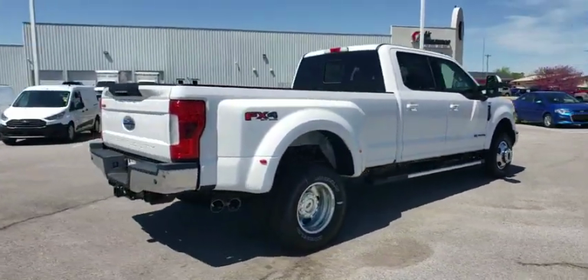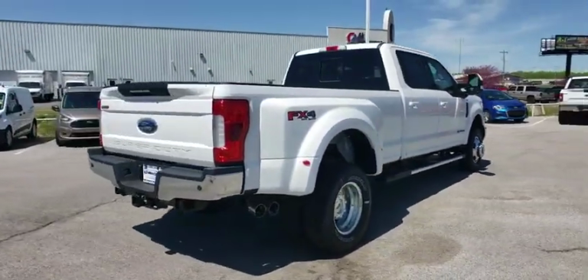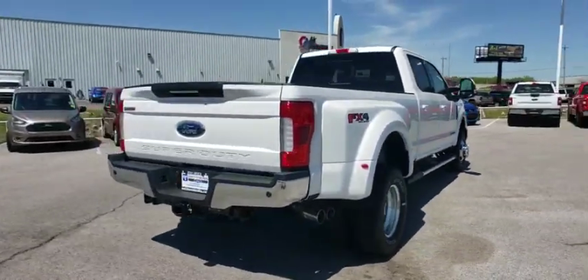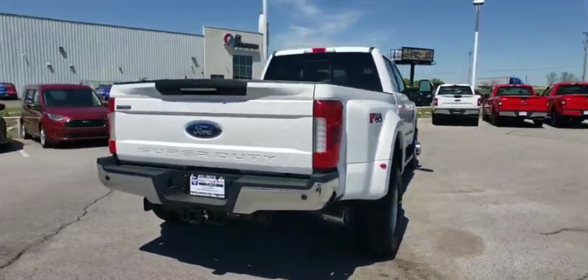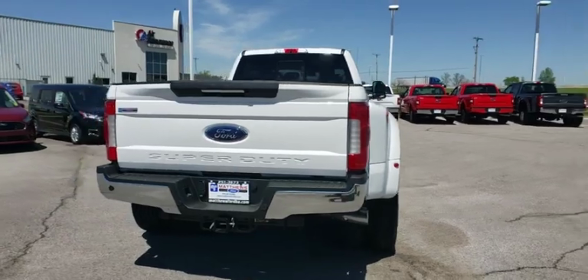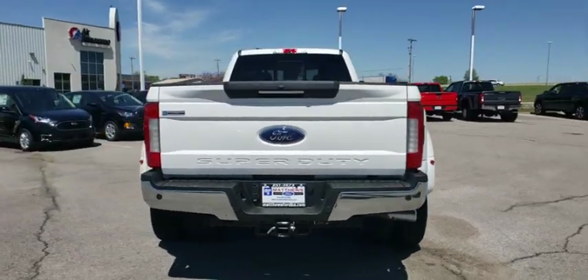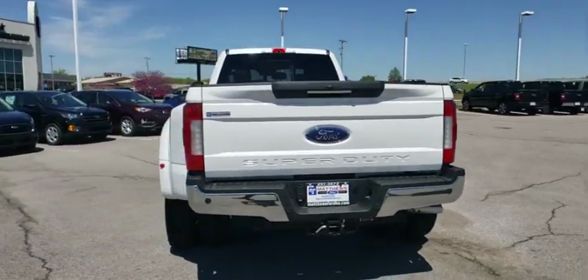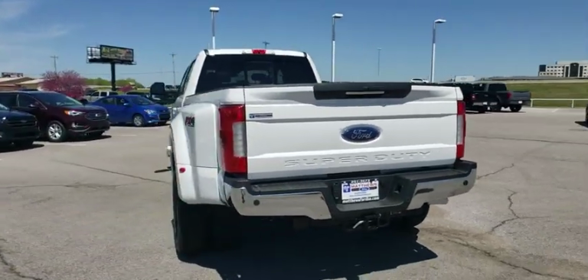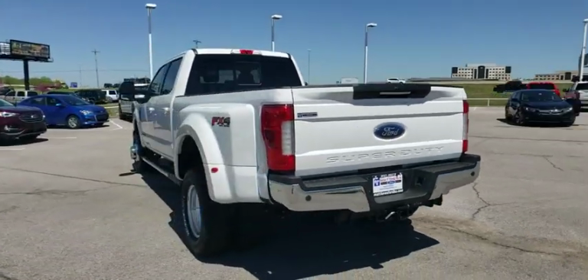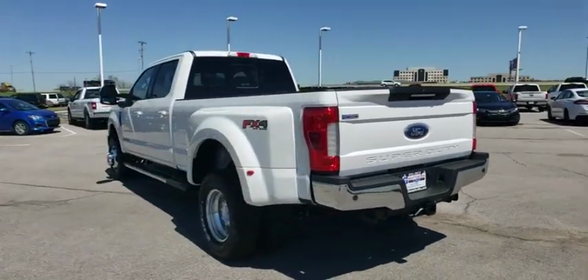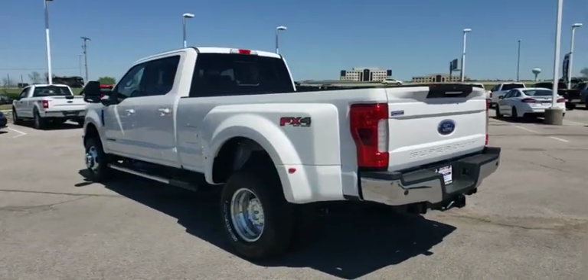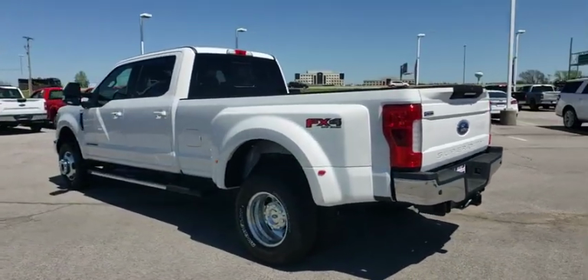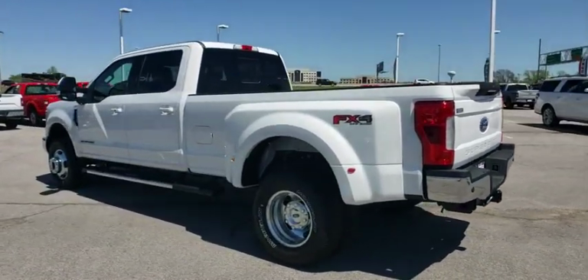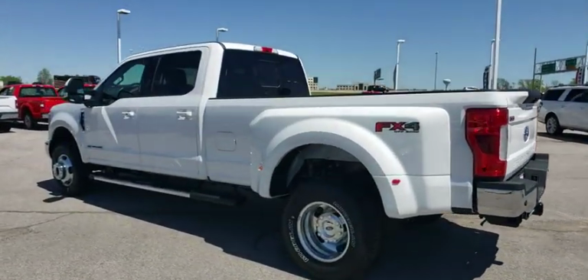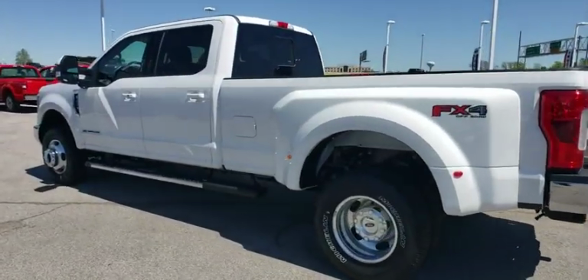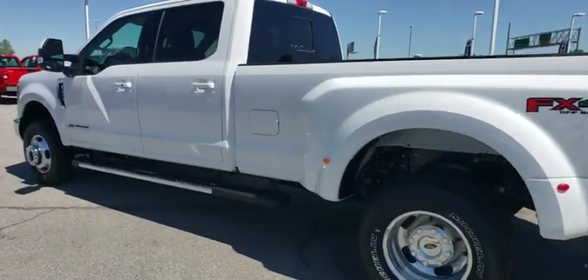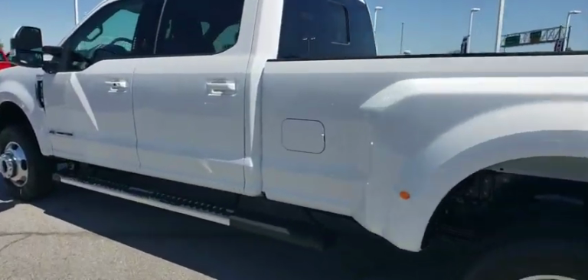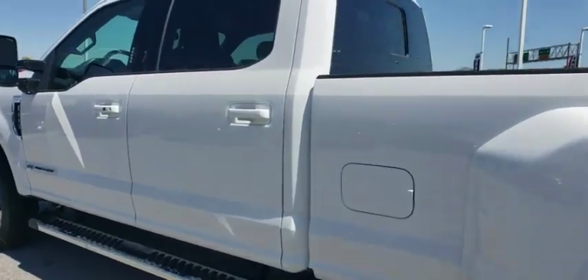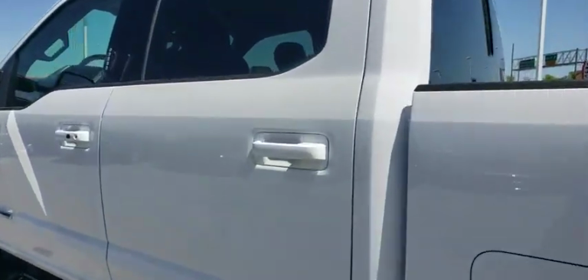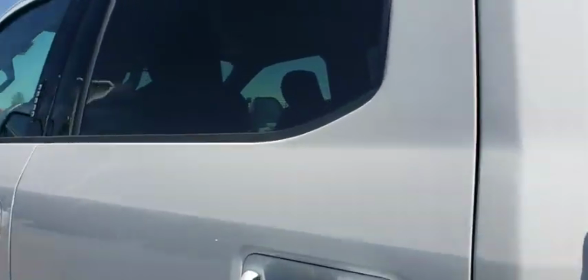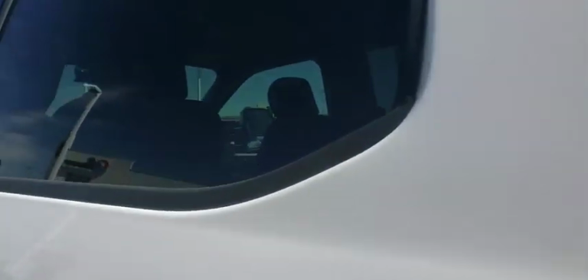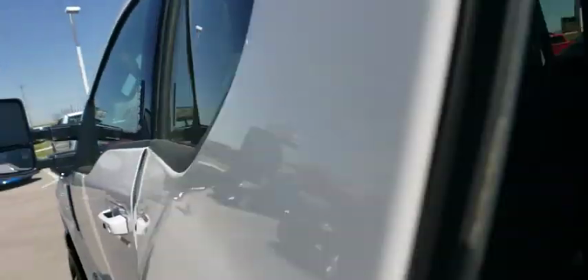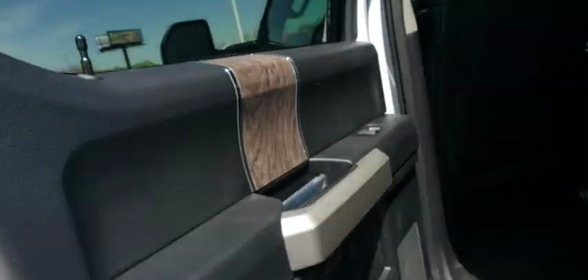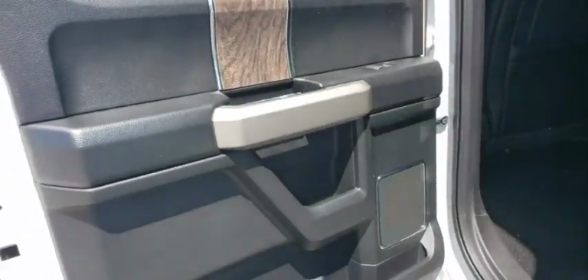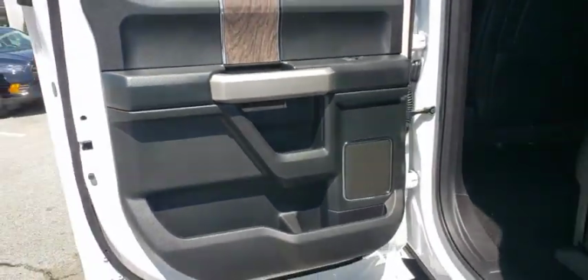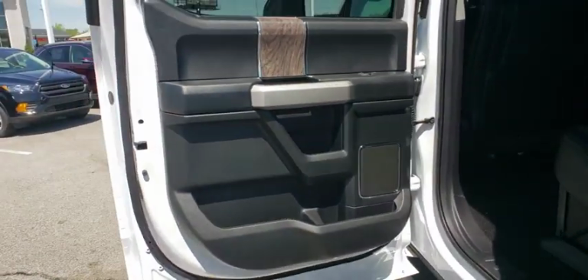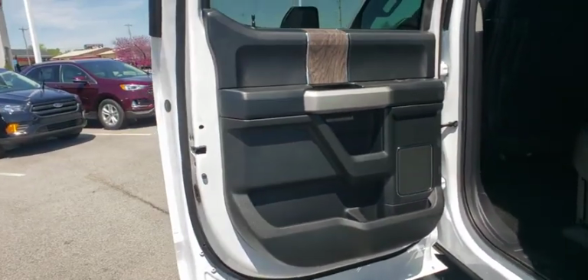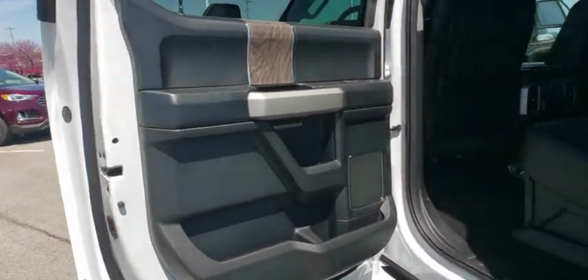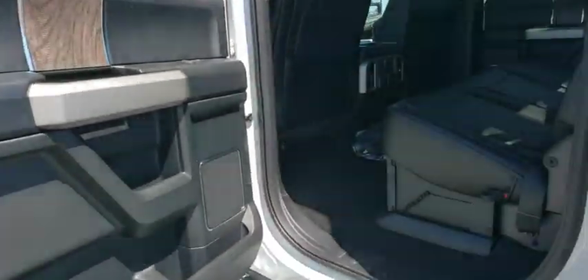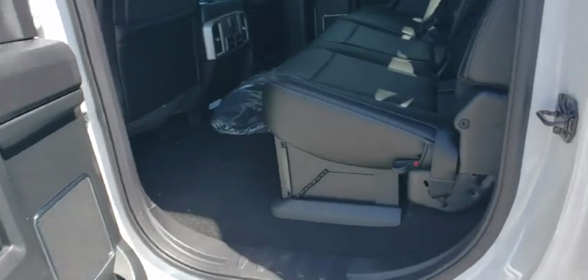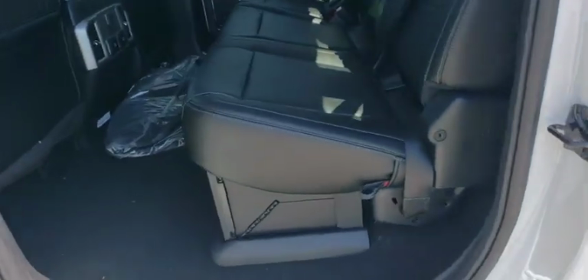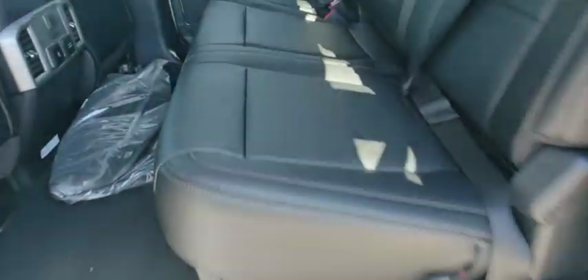Ford F-350 Super Duty. Here are some of this vehicle's great options: backup camera, keyless entry, power passenger seat, anti-lock braking system, traction control, remote engine start, tow hitch.